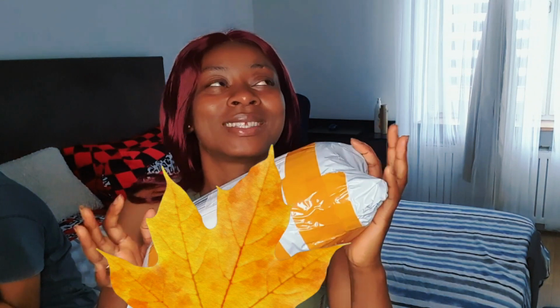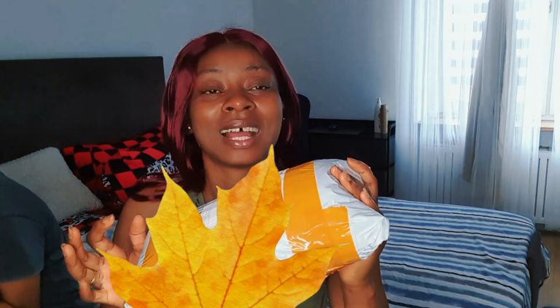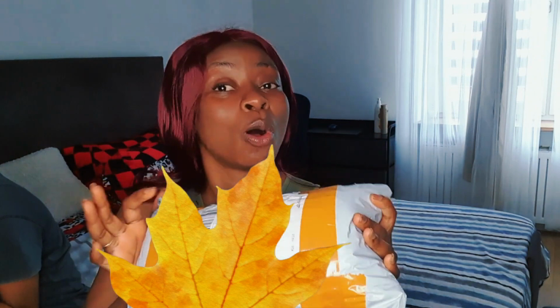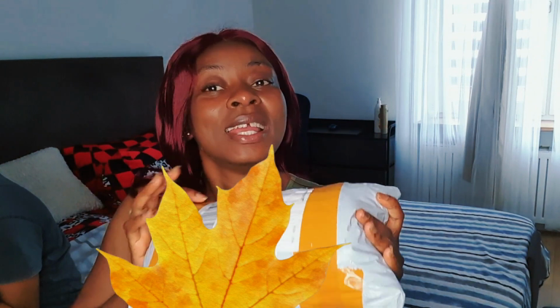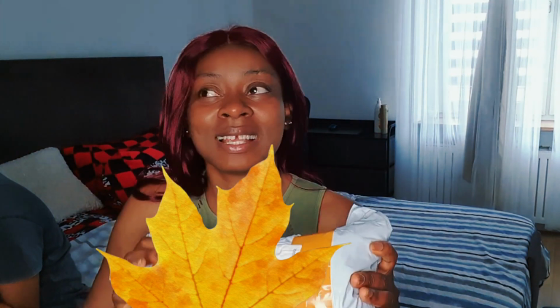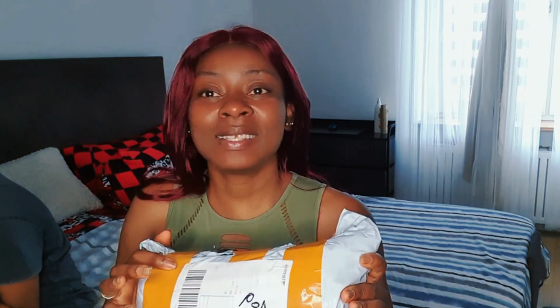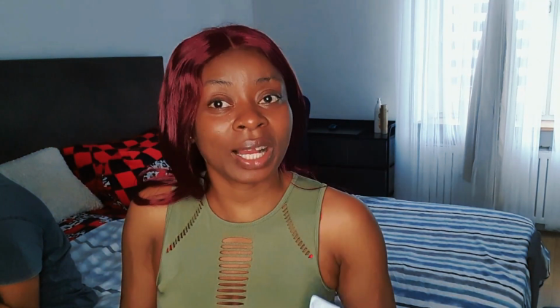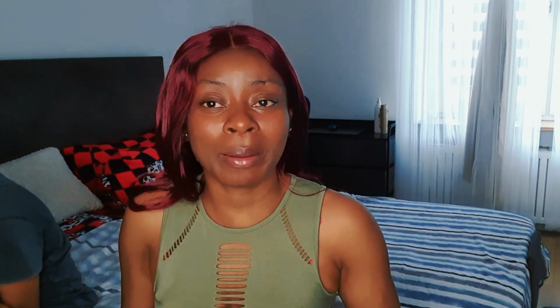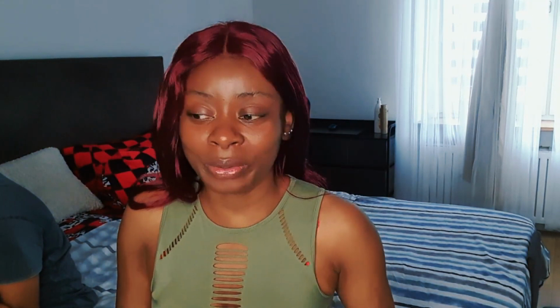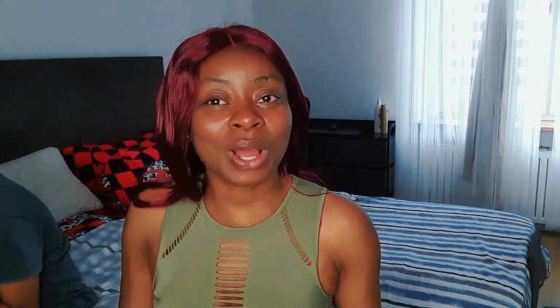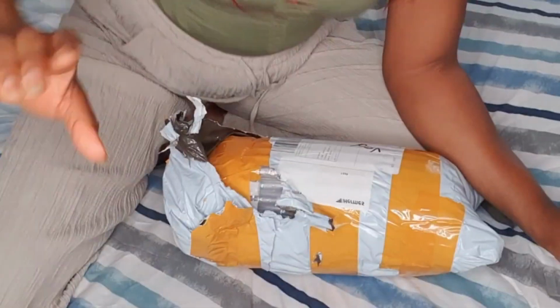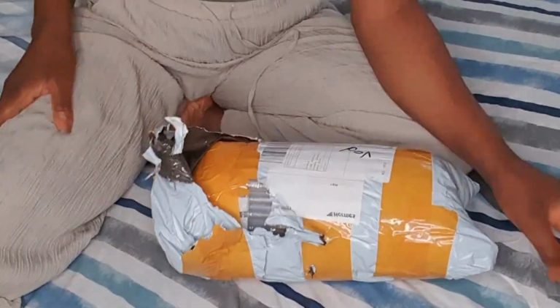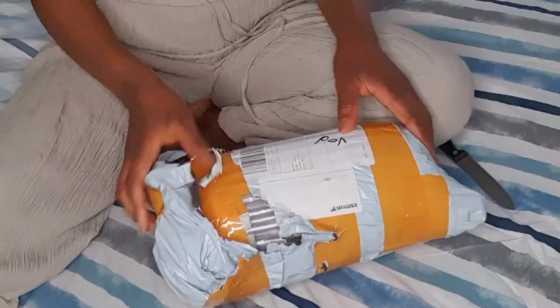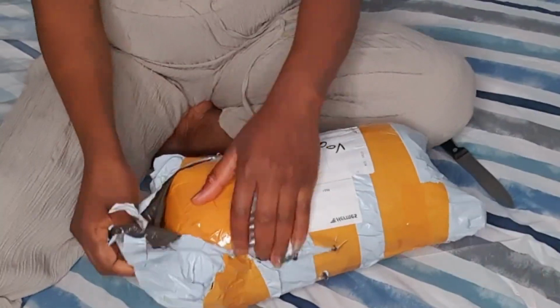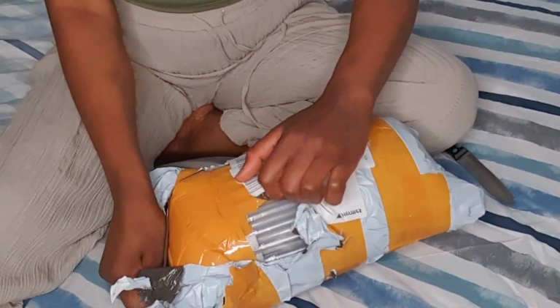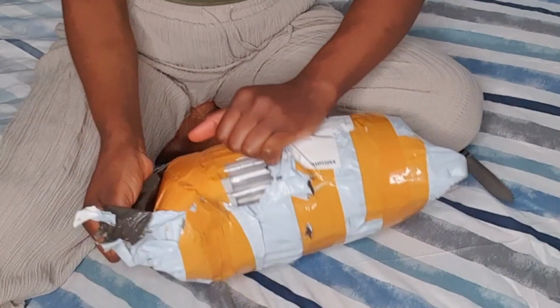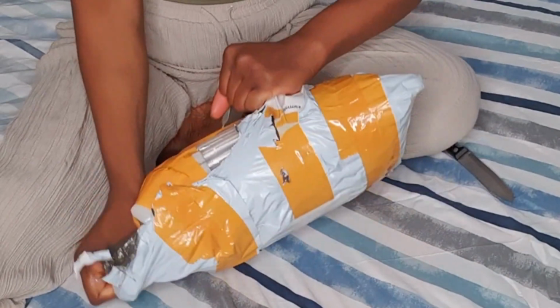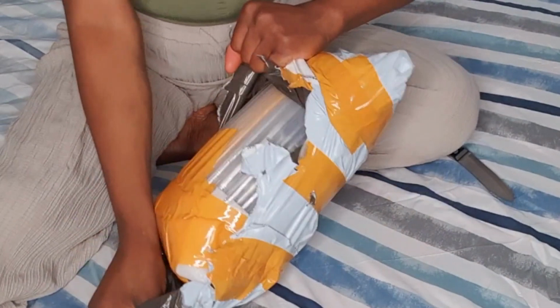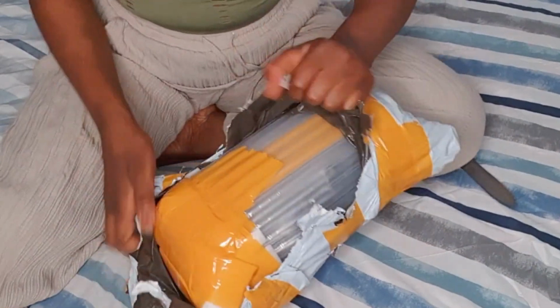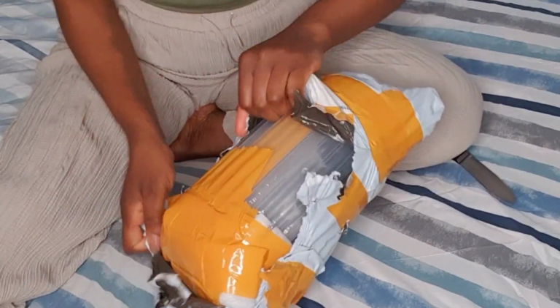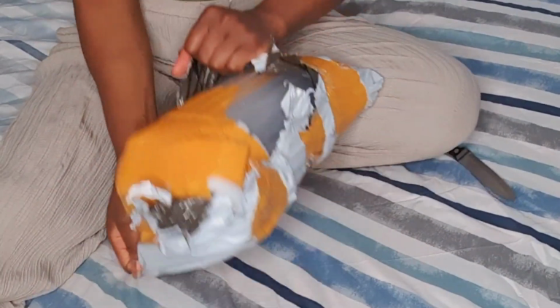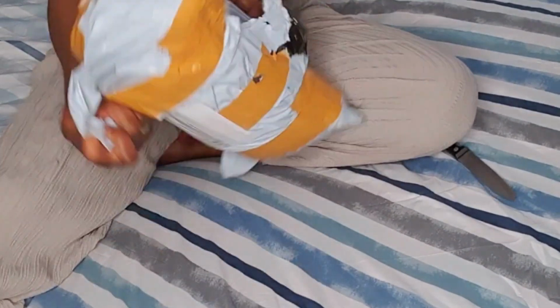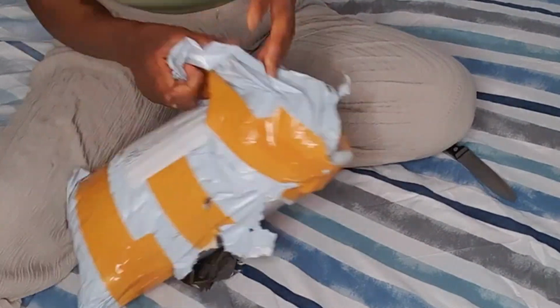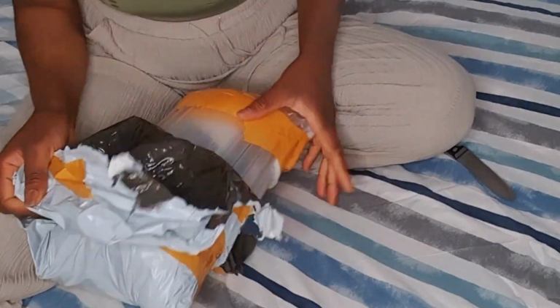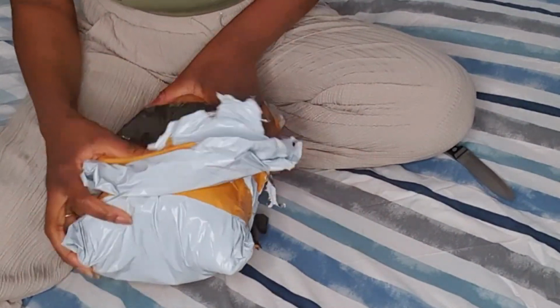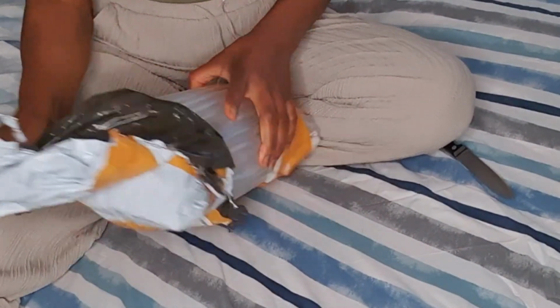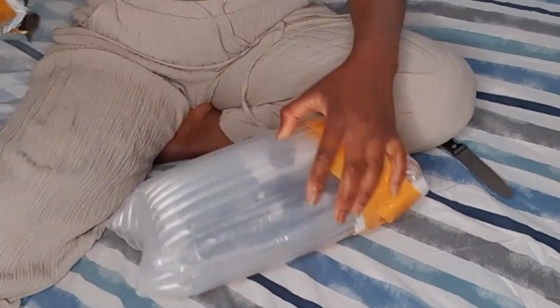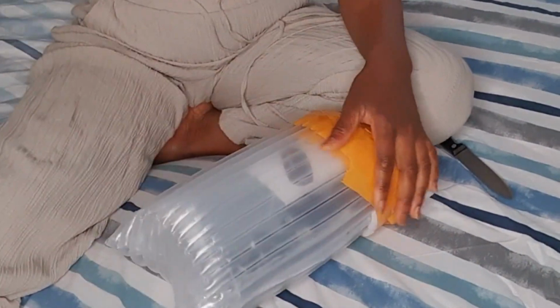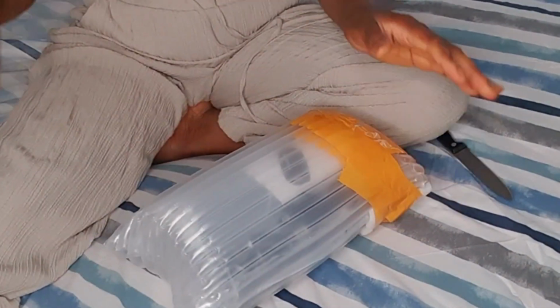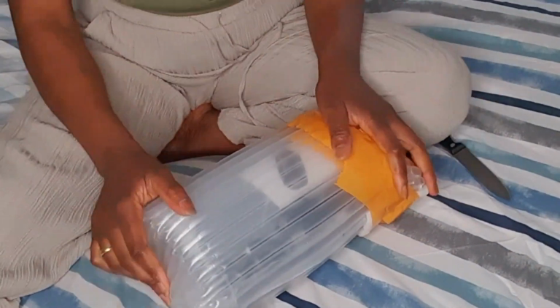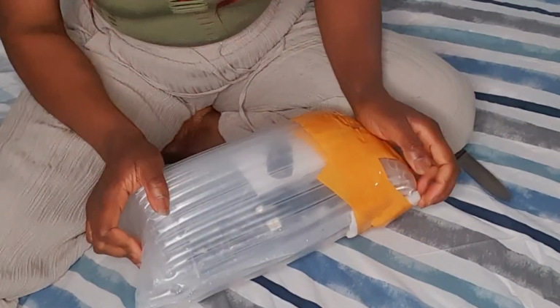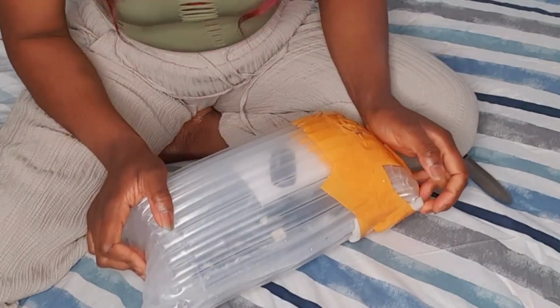Let's see what is inside. I hope this is the speaker that I bought. So this thing is gold — this is it.